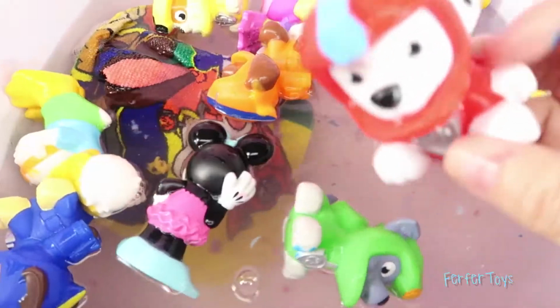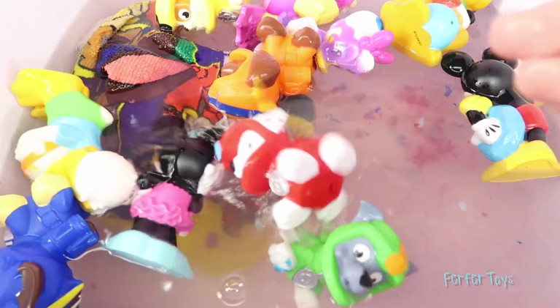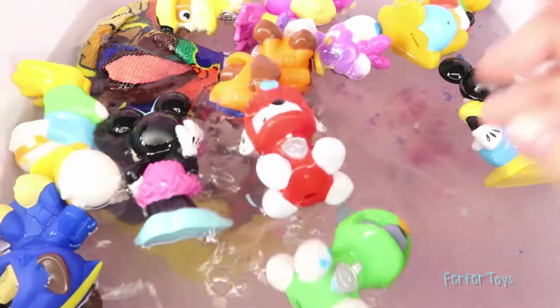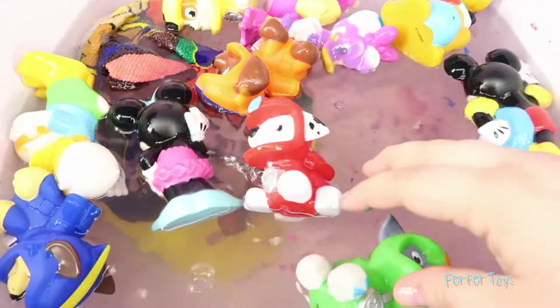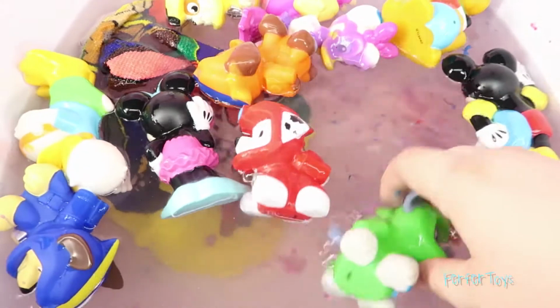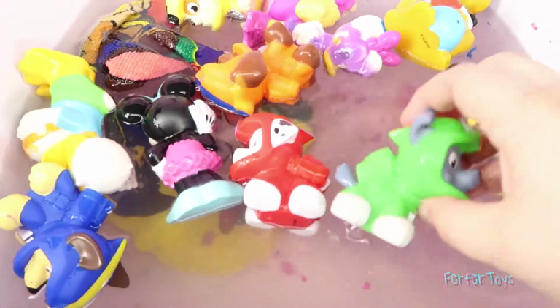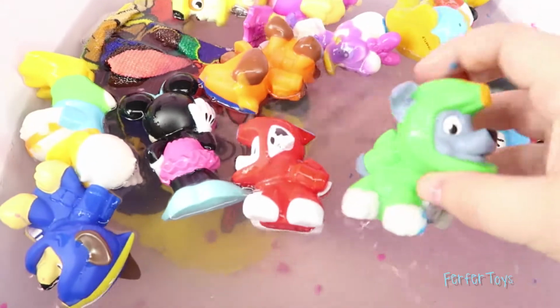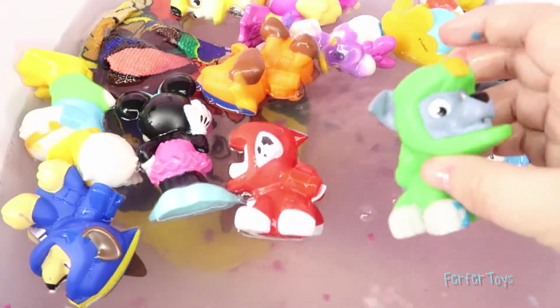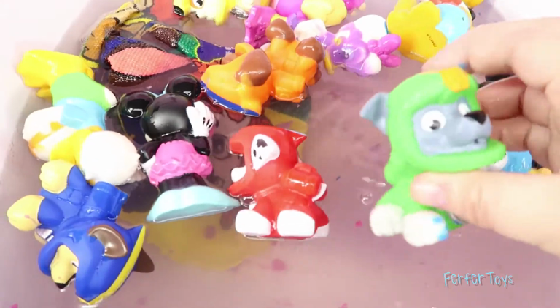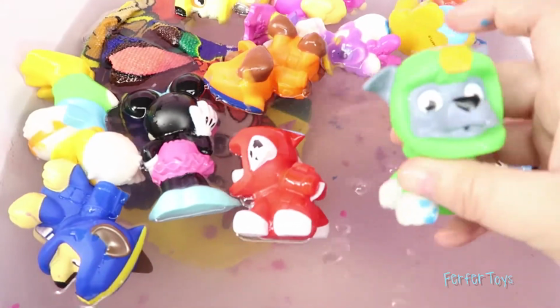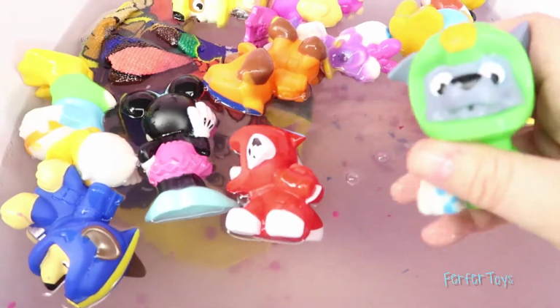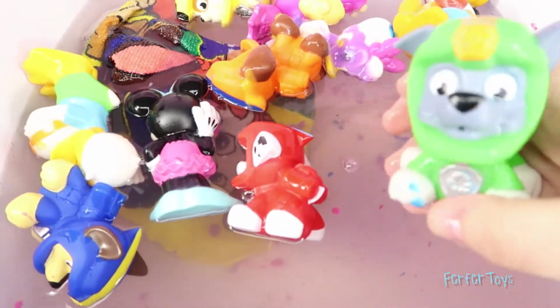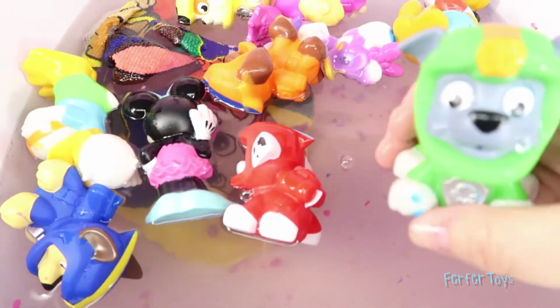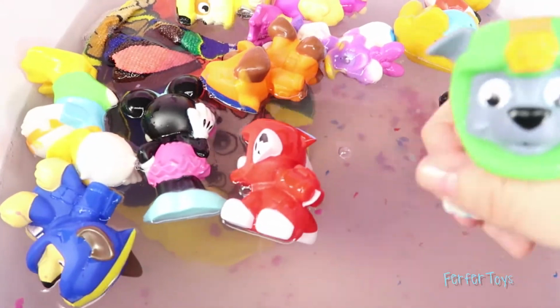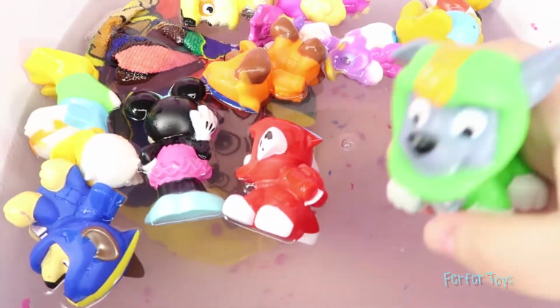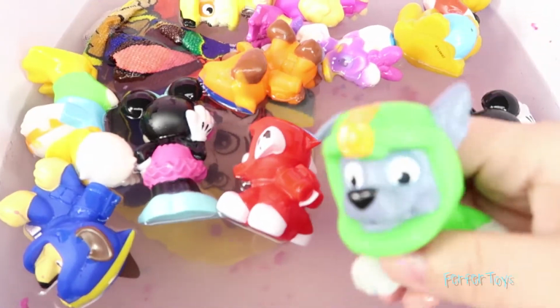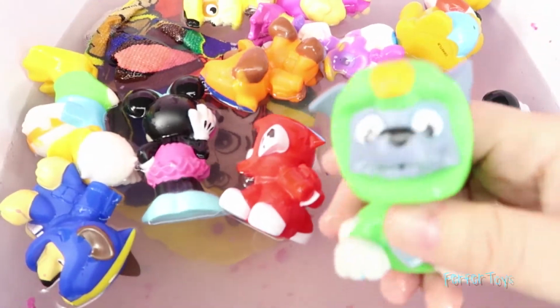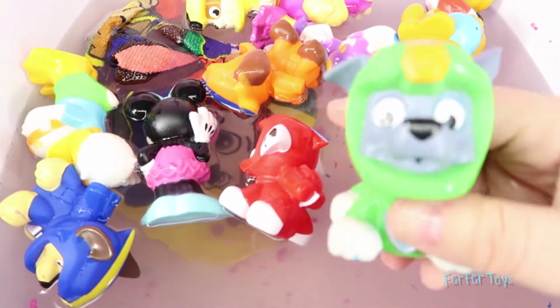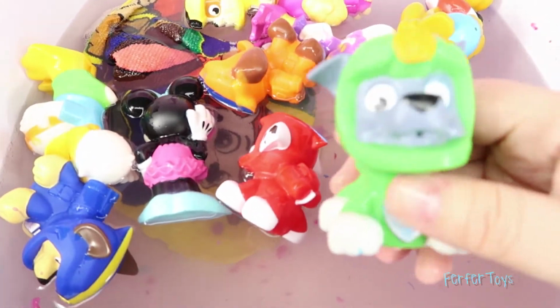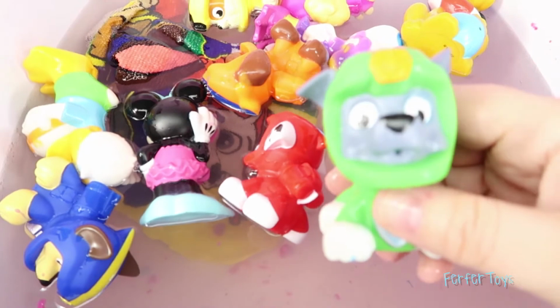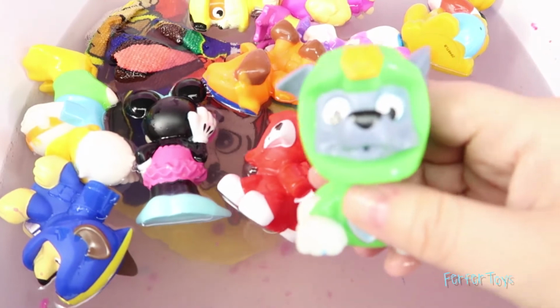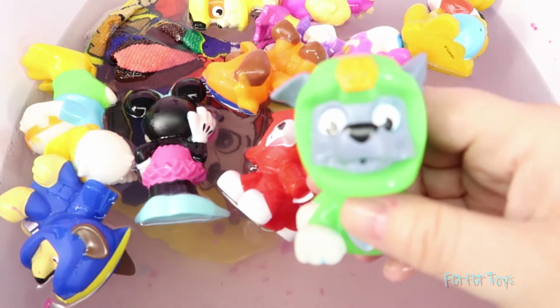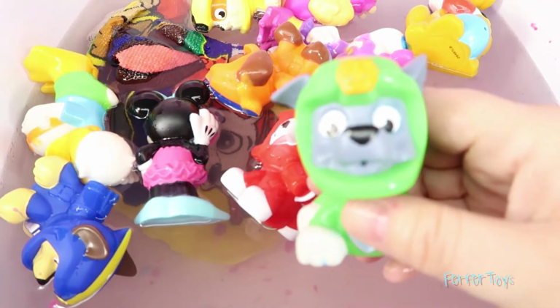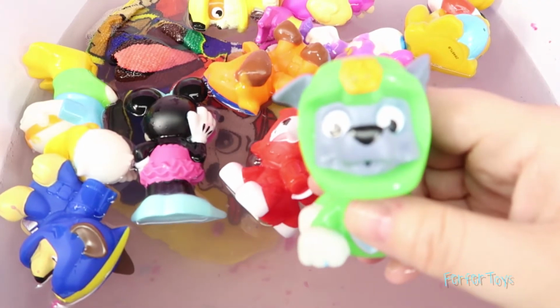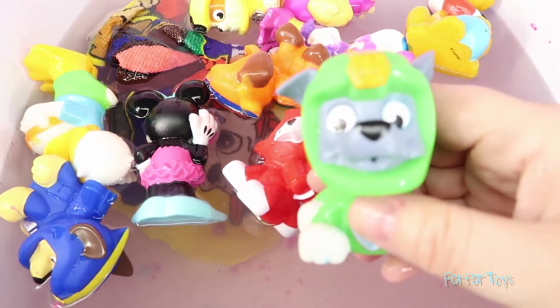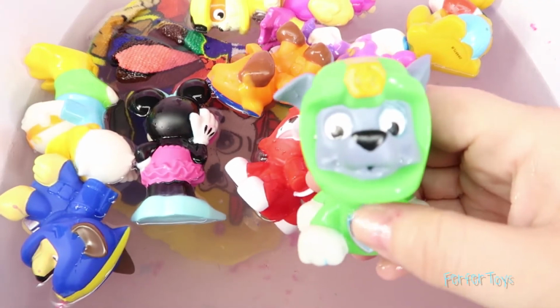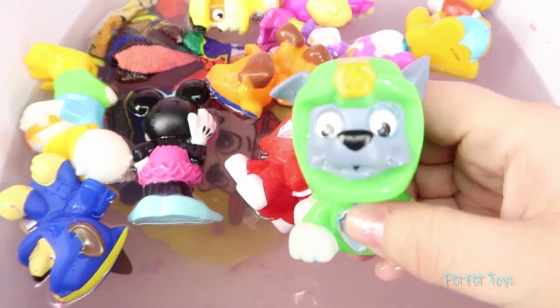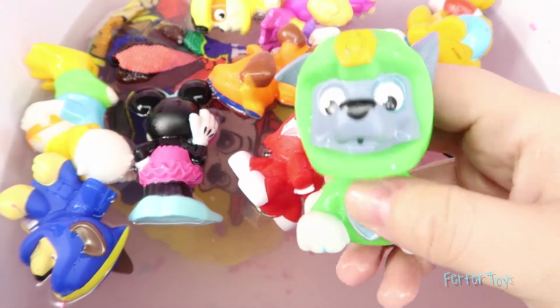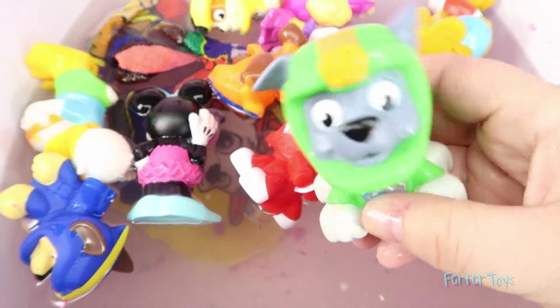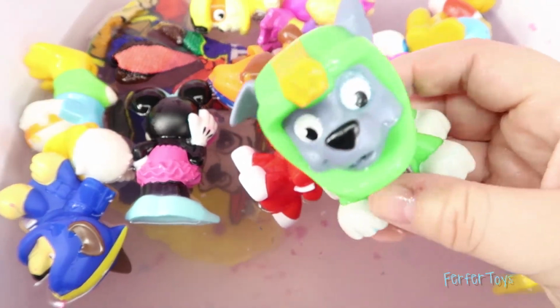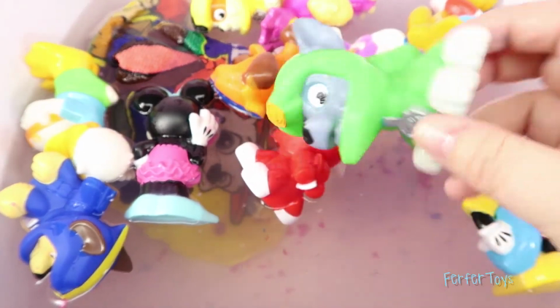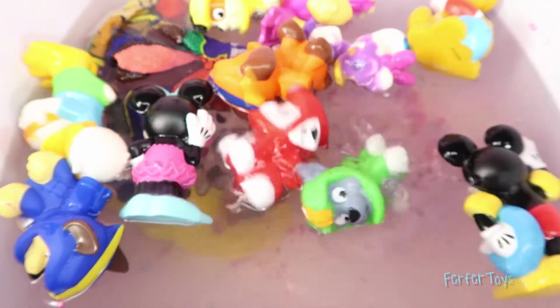Woohoo! My turn, my turn! Throw me into the water! Okay, are you ready? One, two, three! Woohoo!